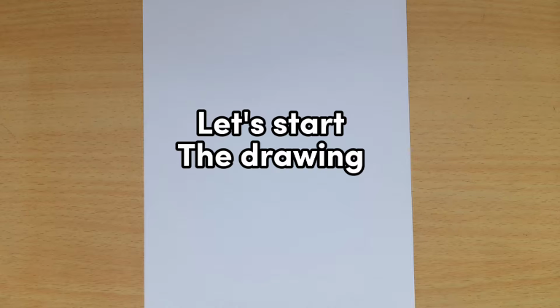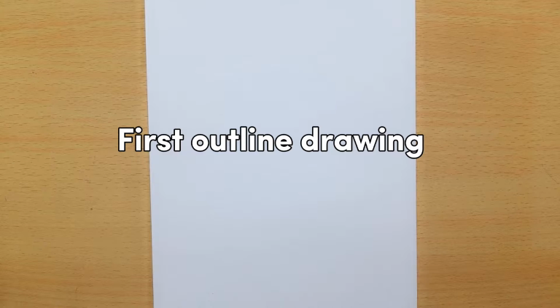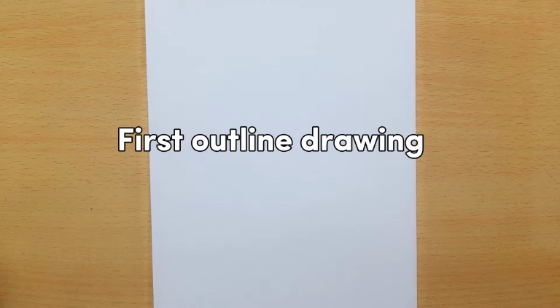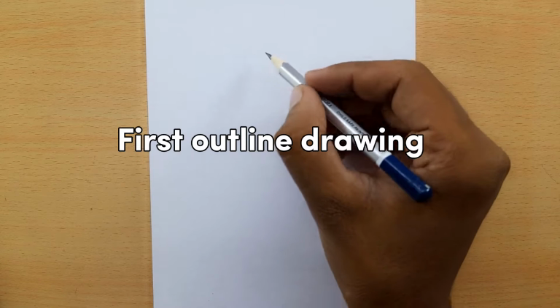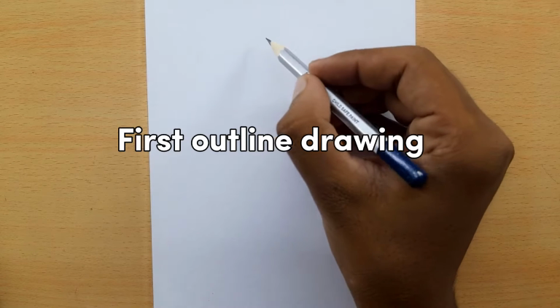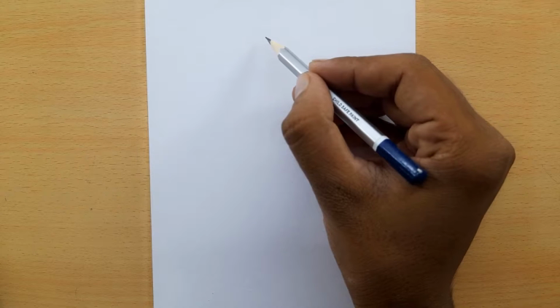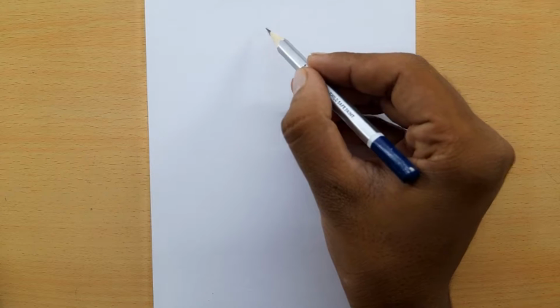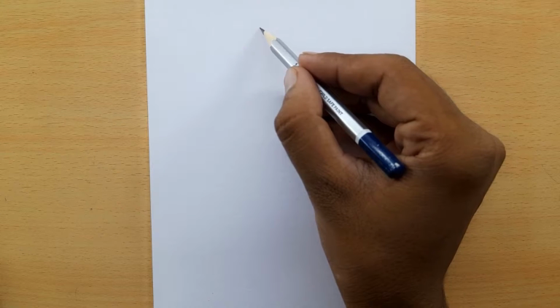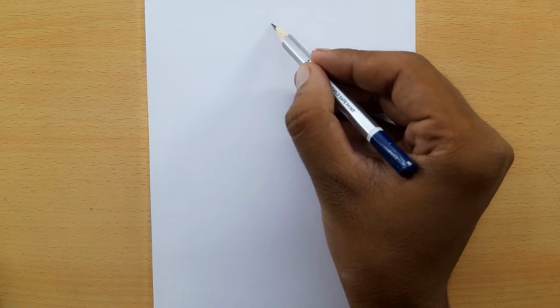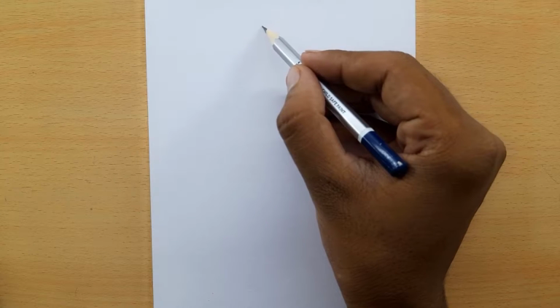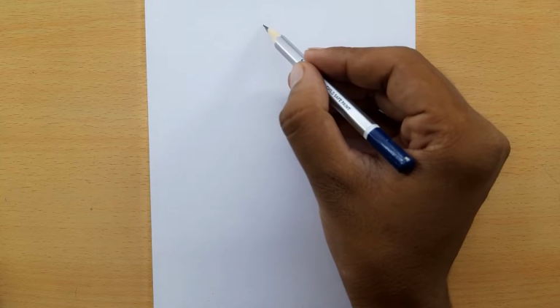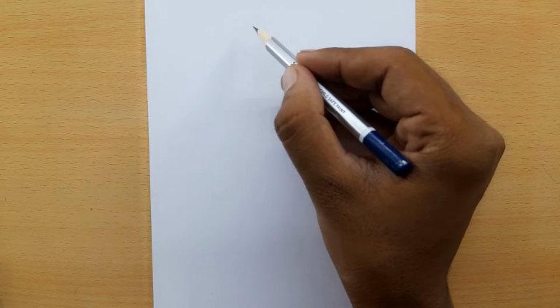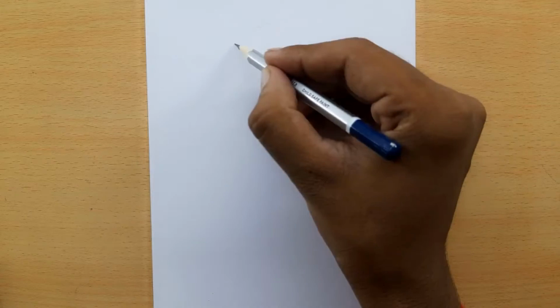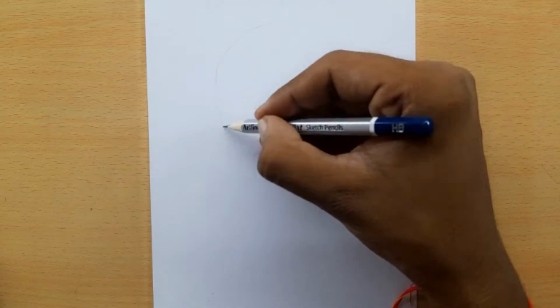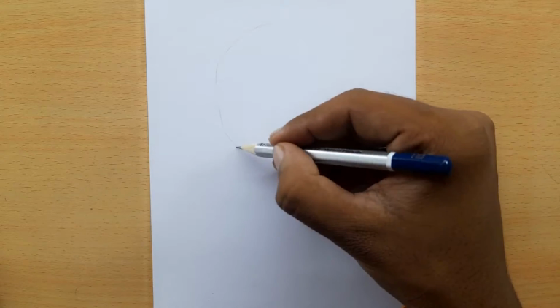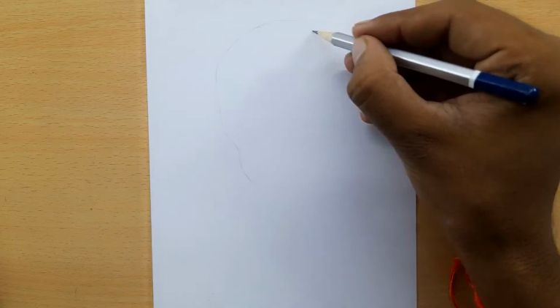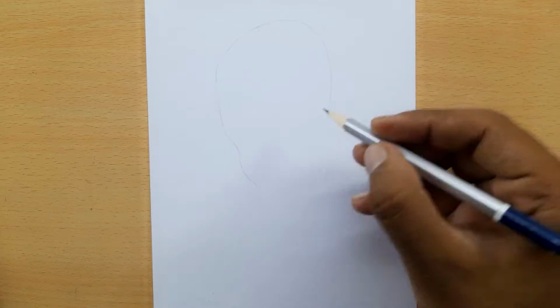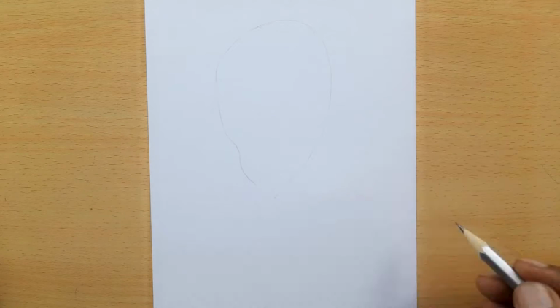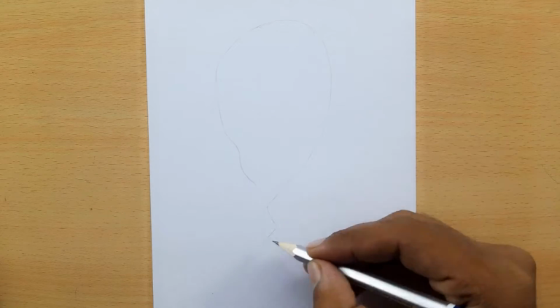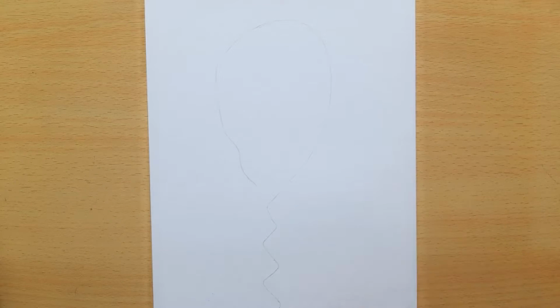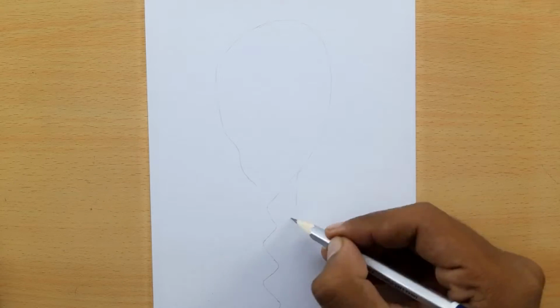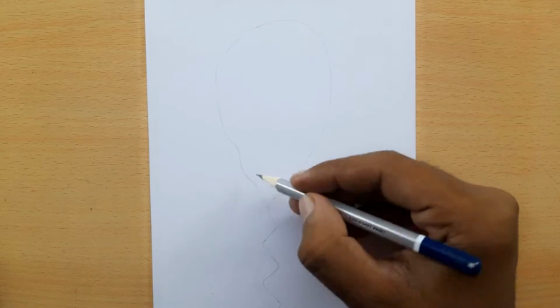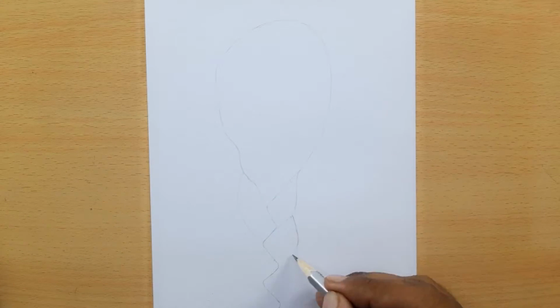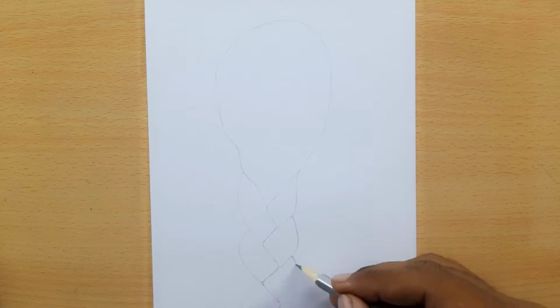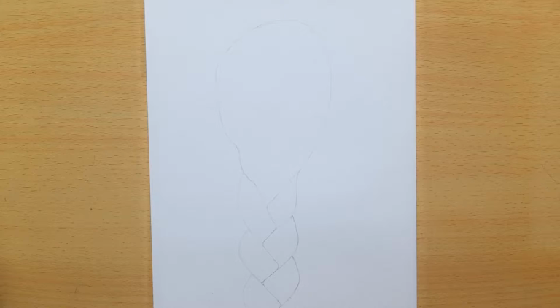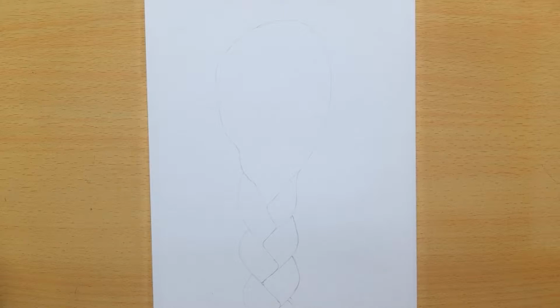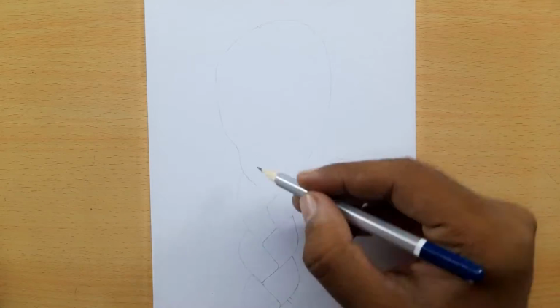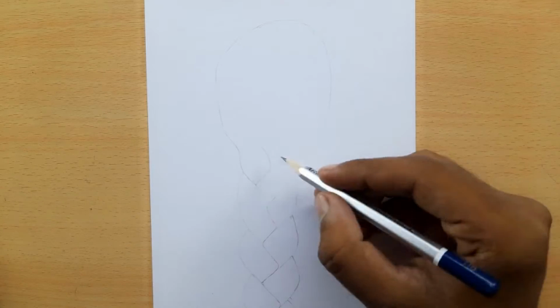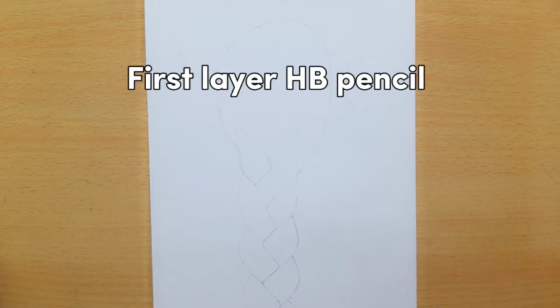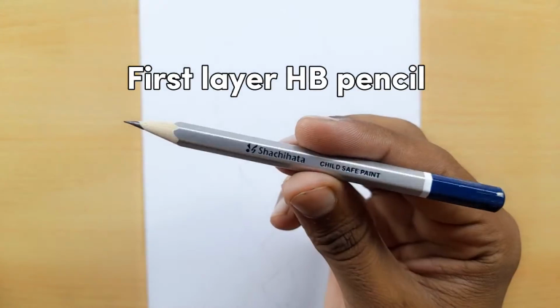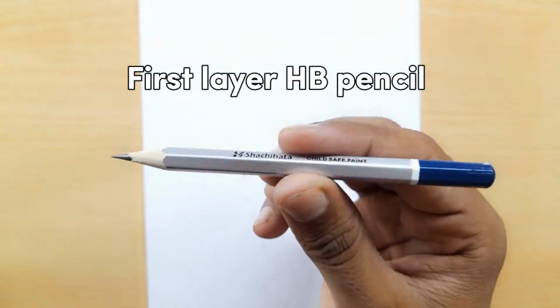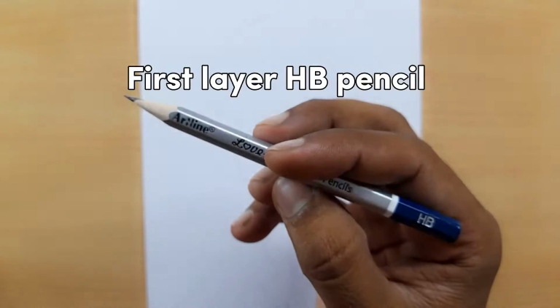First, outline drawing. Then the first layer with HB pencil.